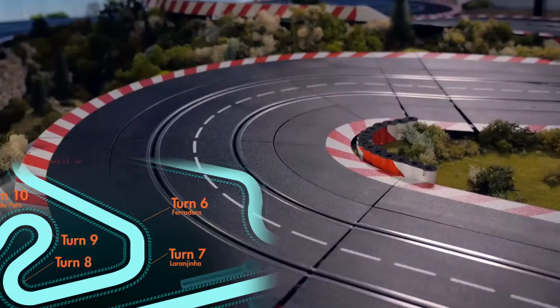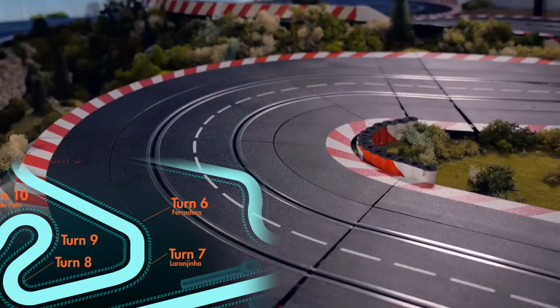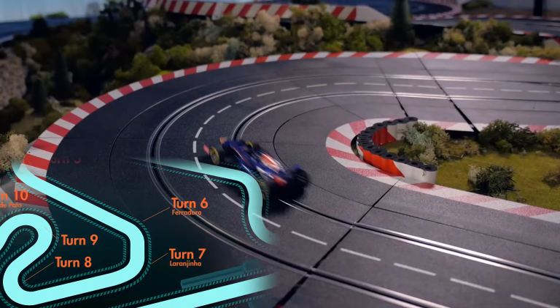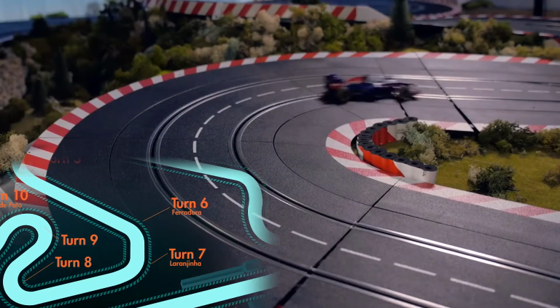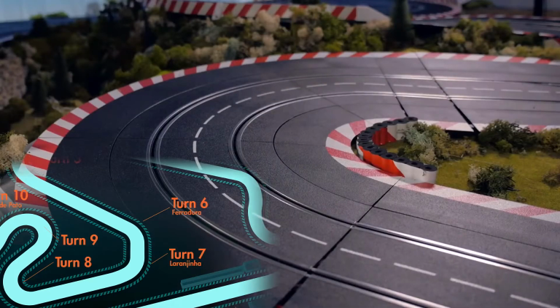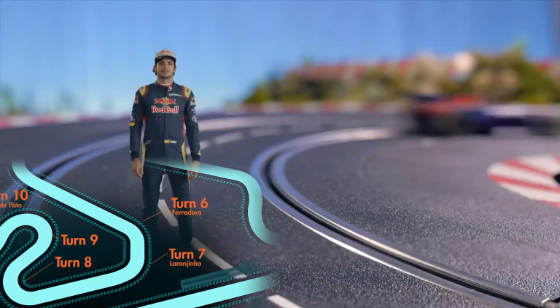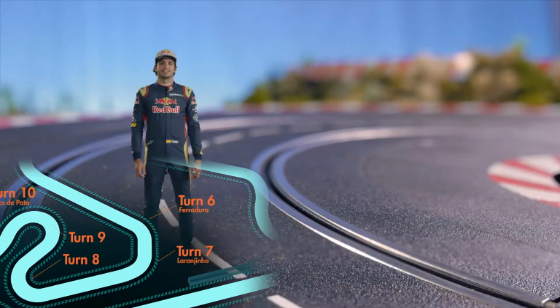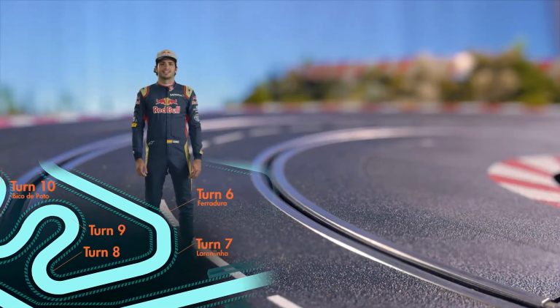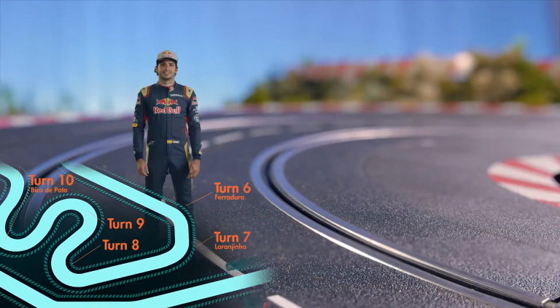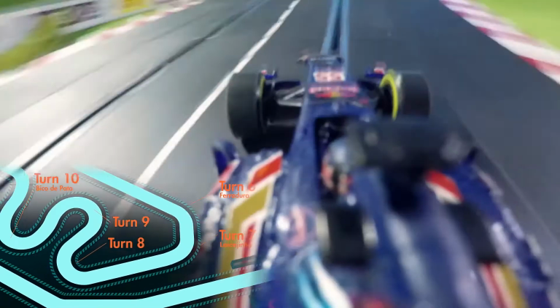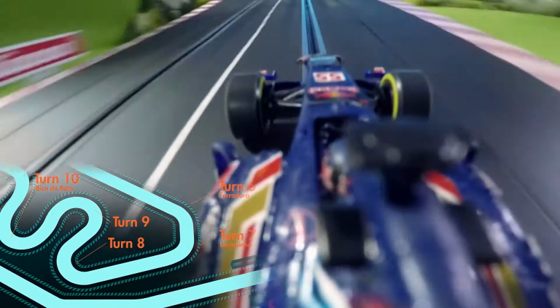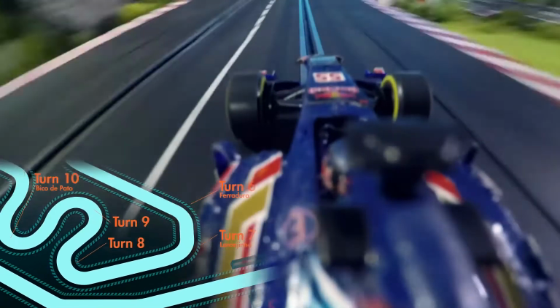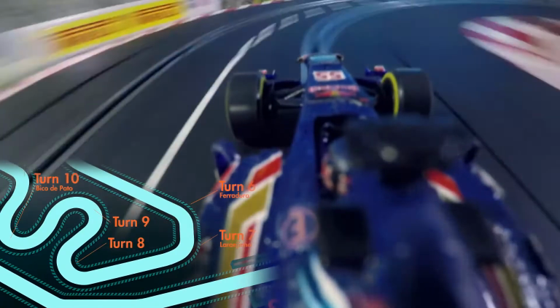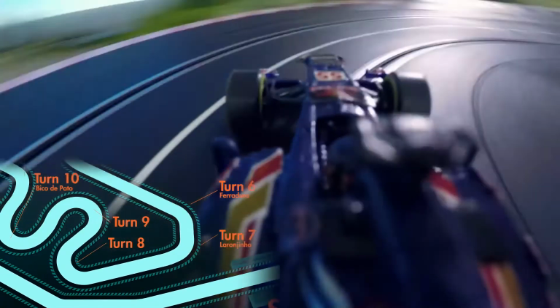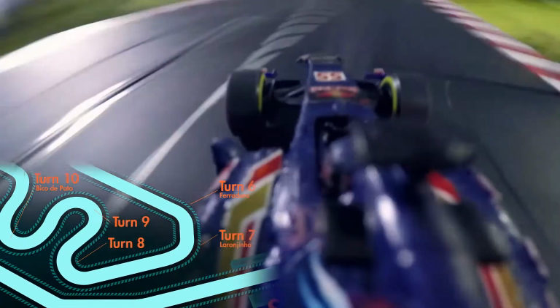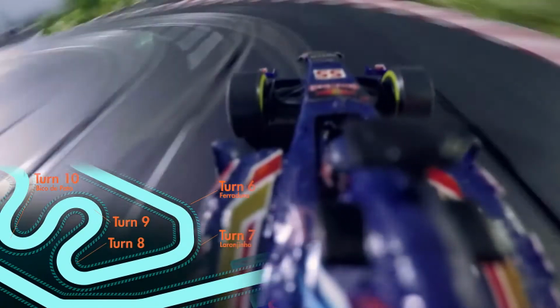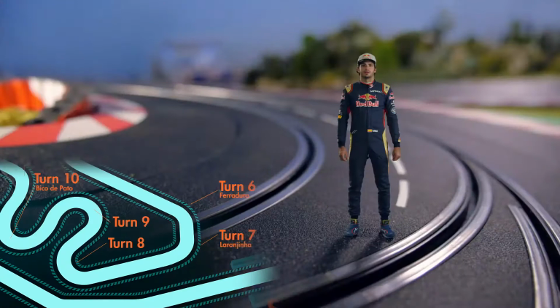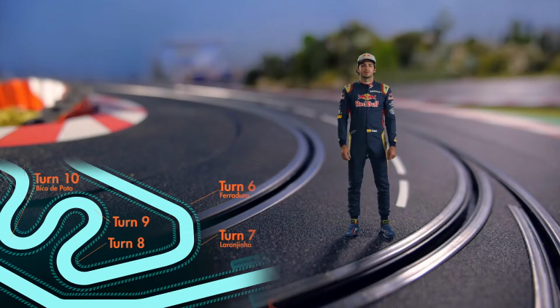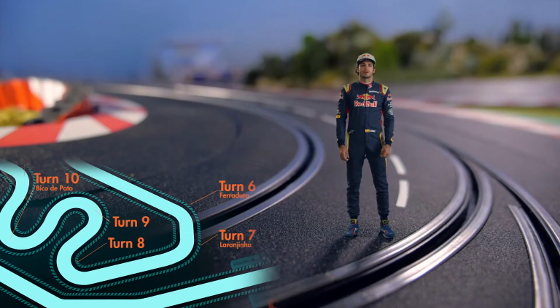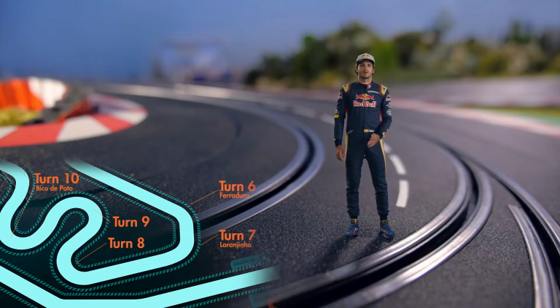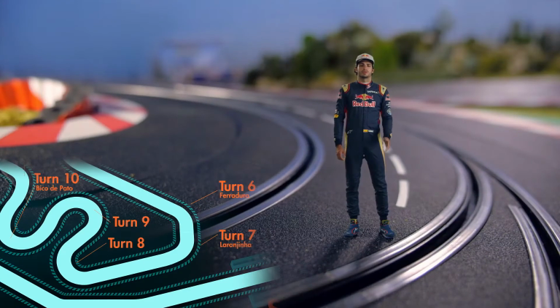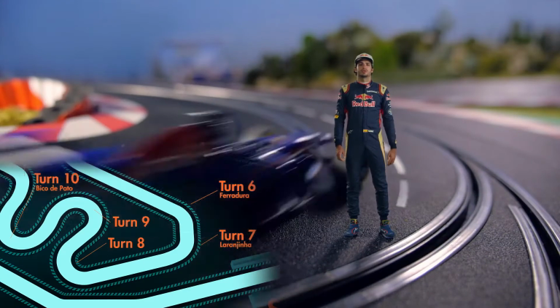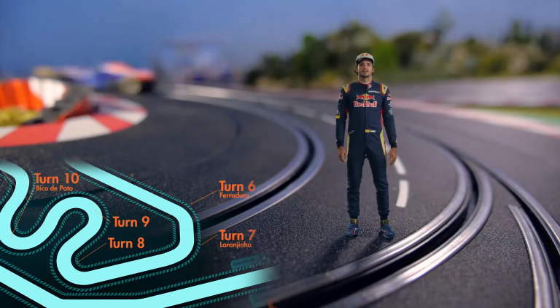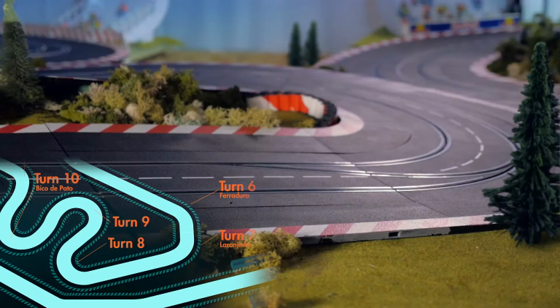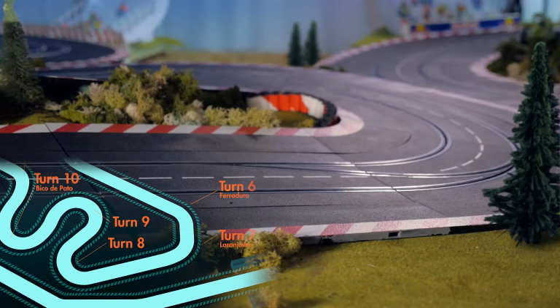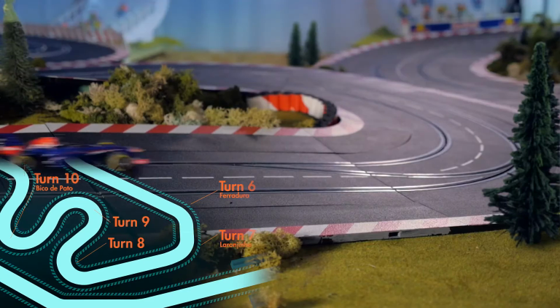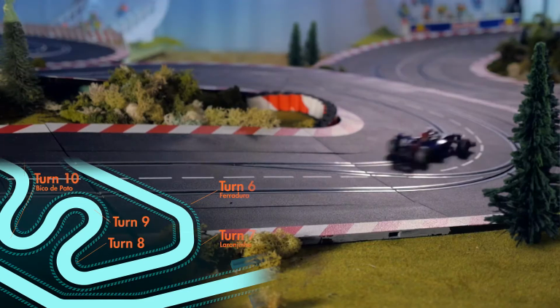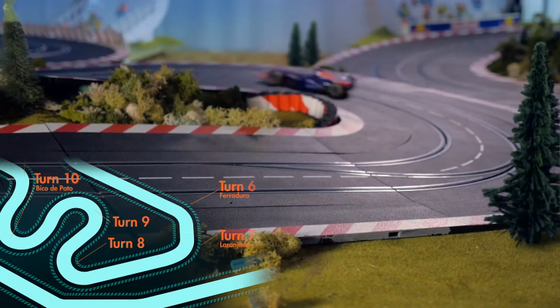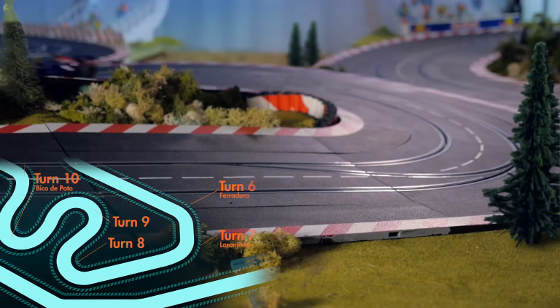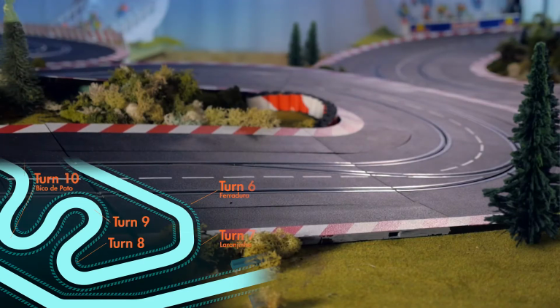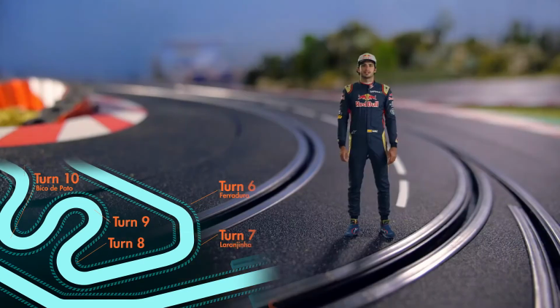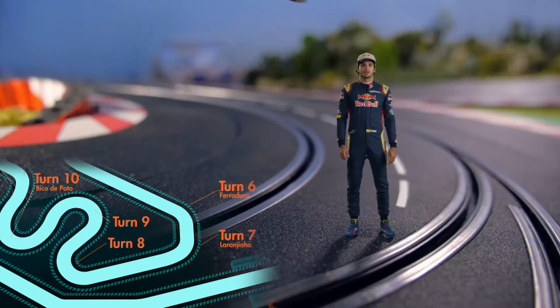We decelerate the car into Turn 8. In Turn 8 we try to run out to the kerb. We swing the car around into Turn 9, which is downhill — very easy to load the inside wheel.